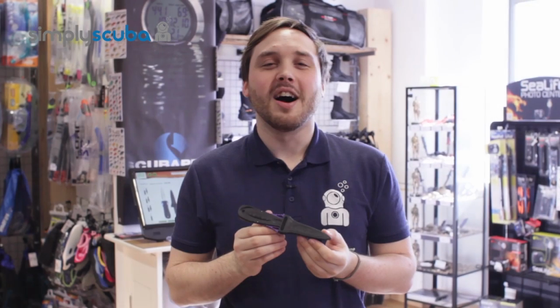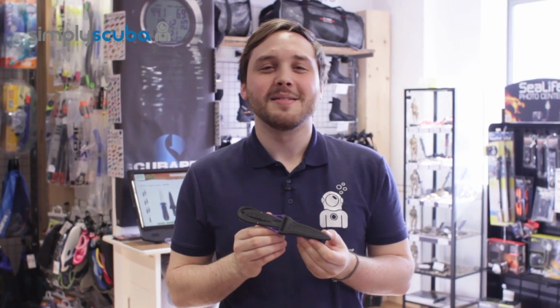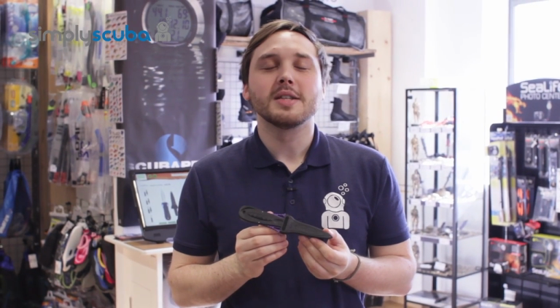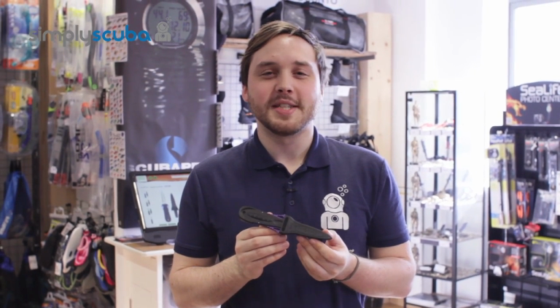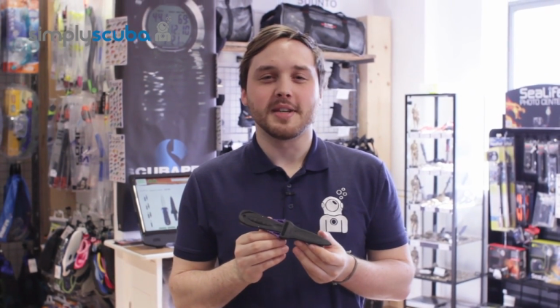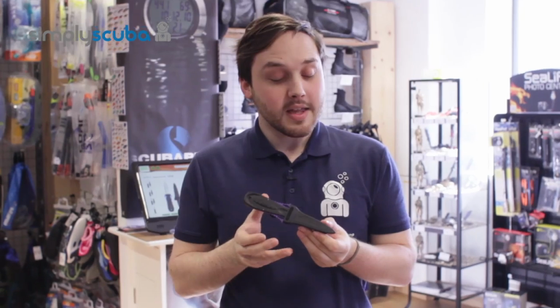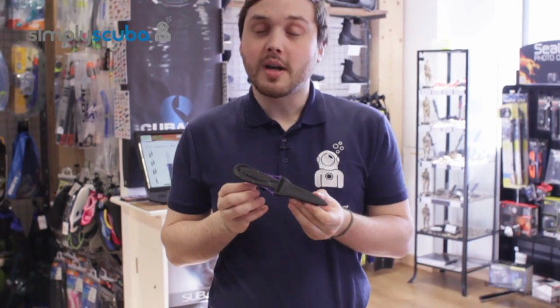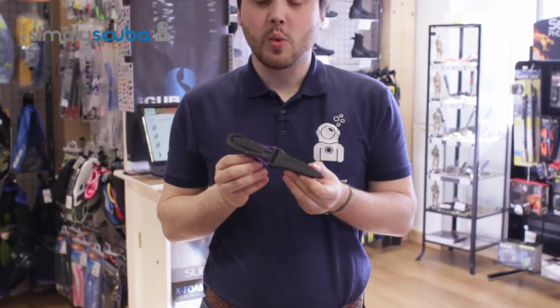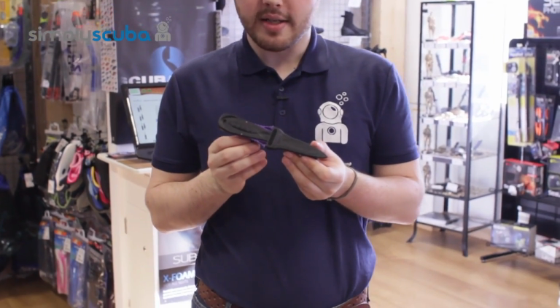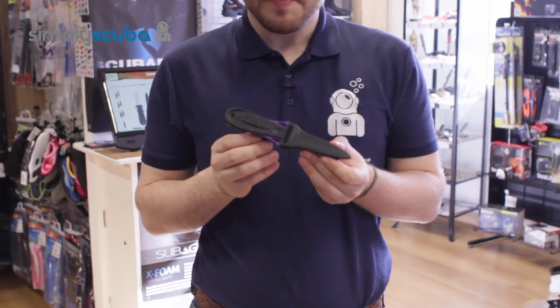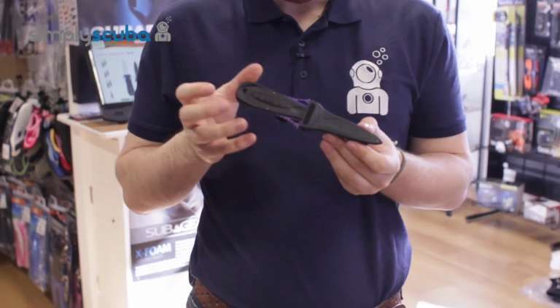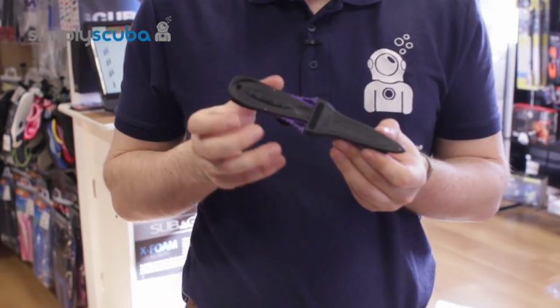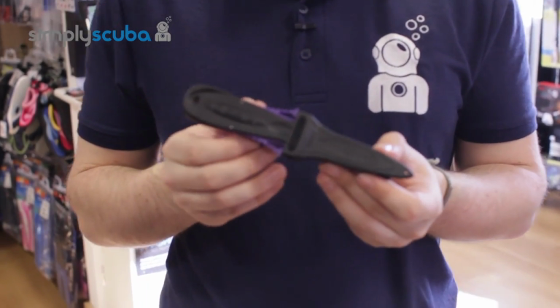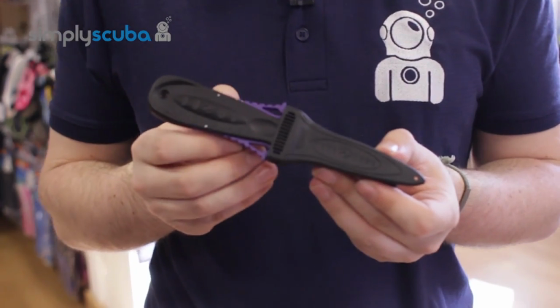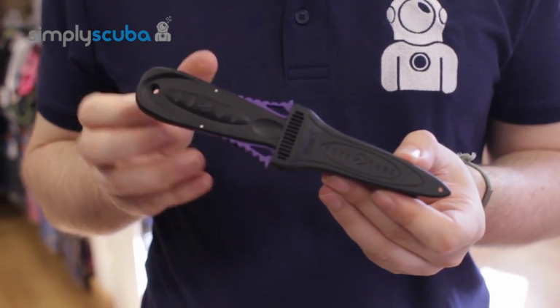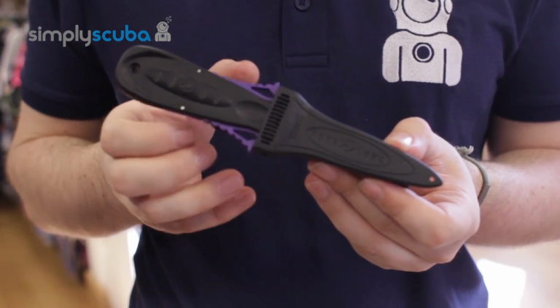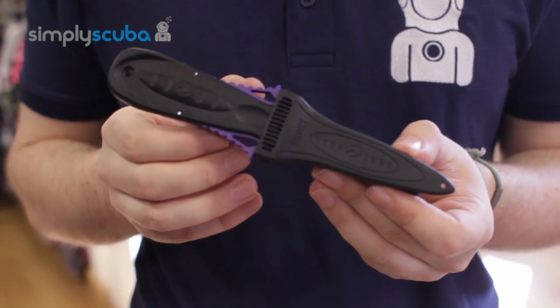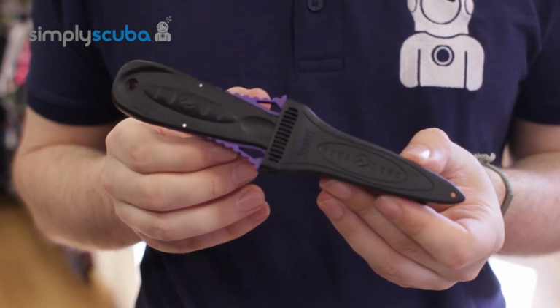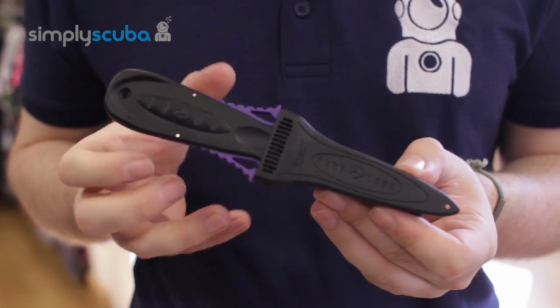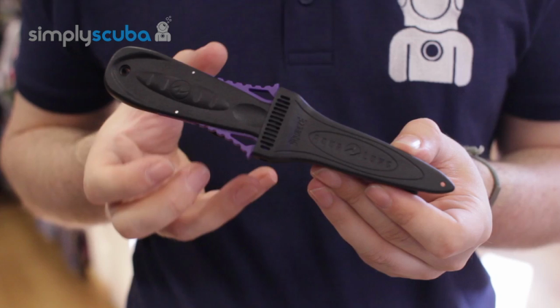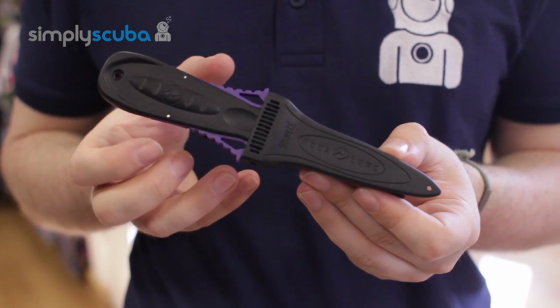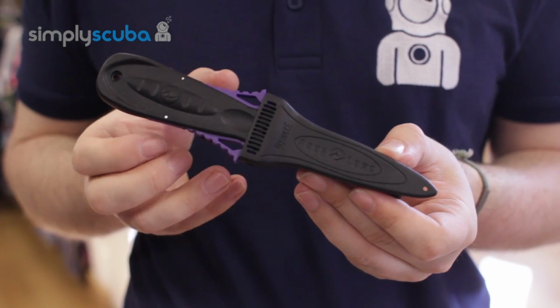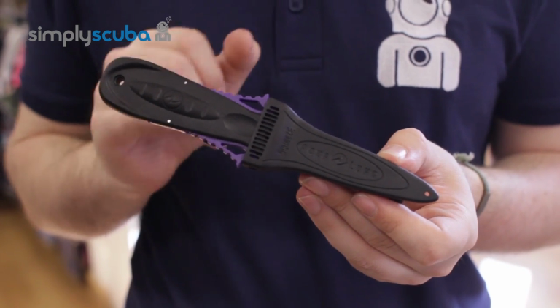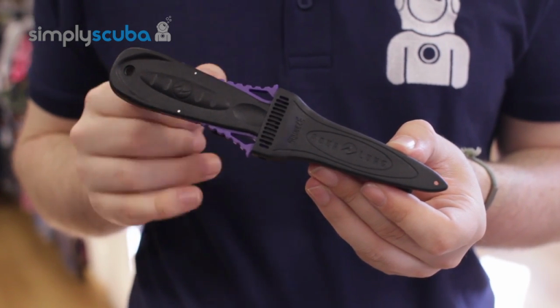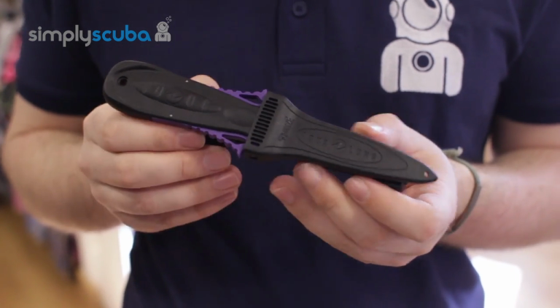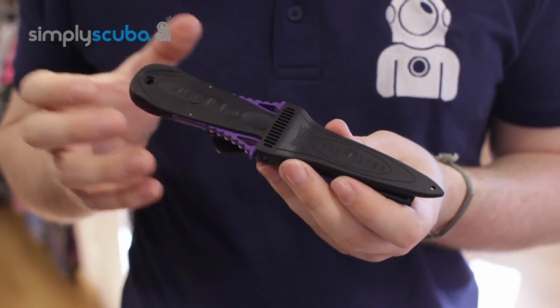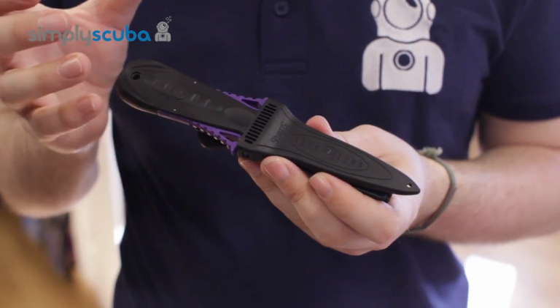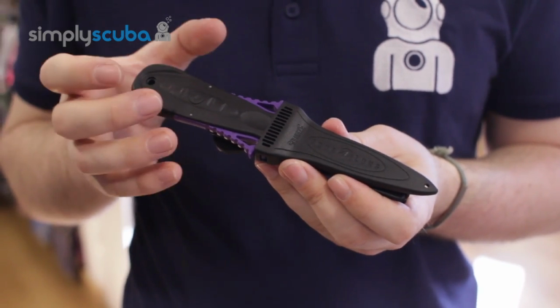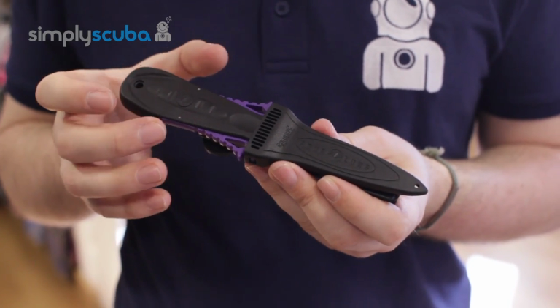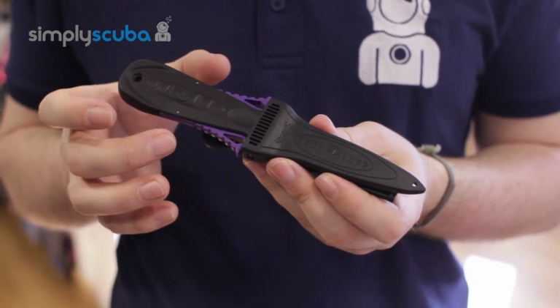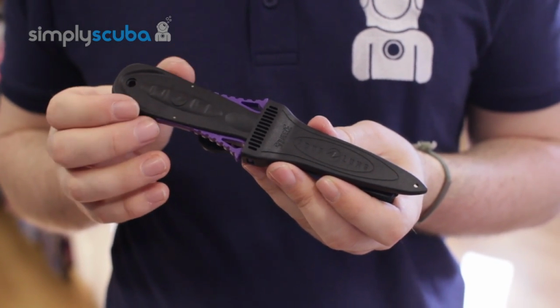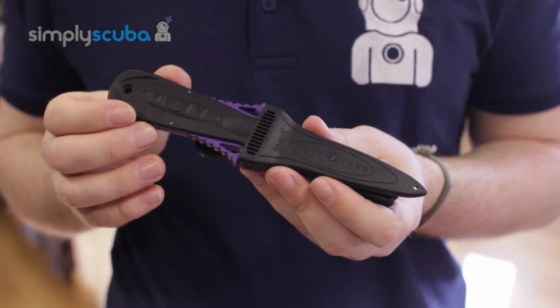Hi, welcome to Simply Scuba. The Aqualung squeeze knife is a nice backup dive knife that you can attach to a webbing belt or you can attach to your BCD through the grommets. It's just a very nice tidy little system.